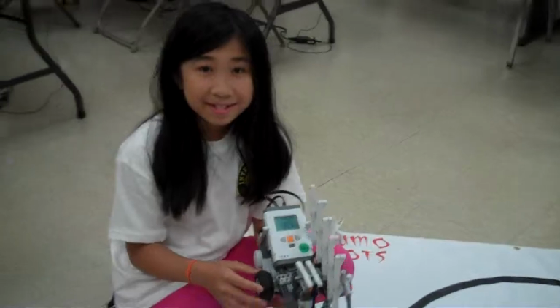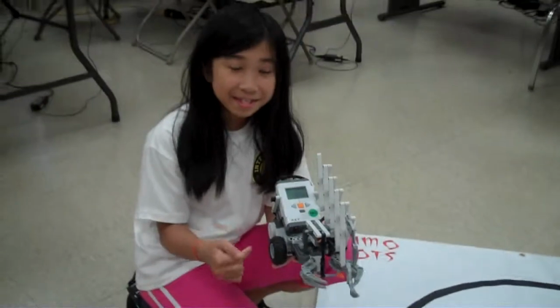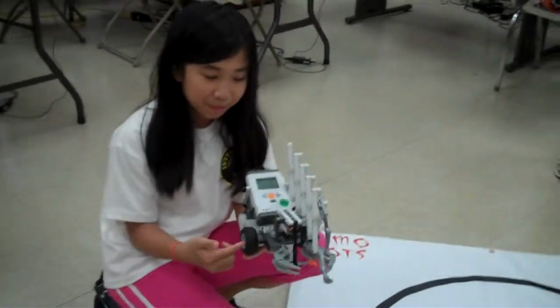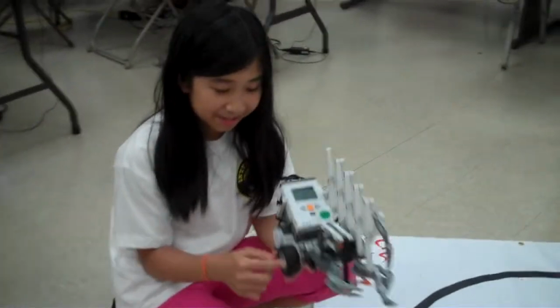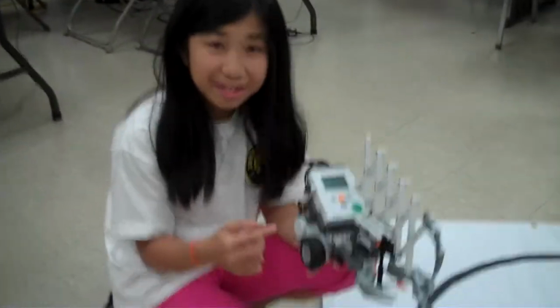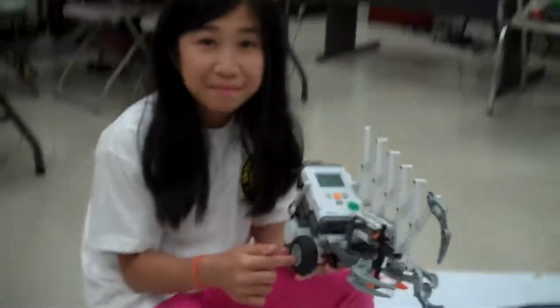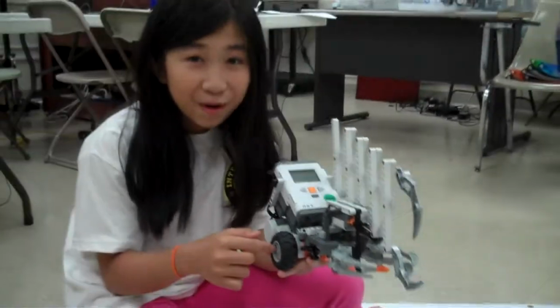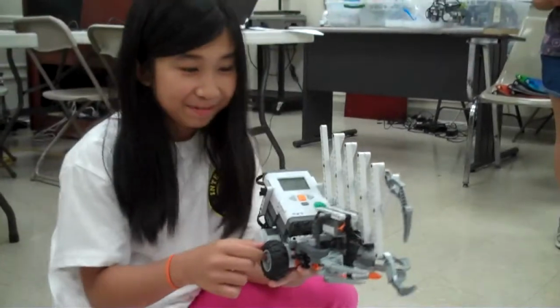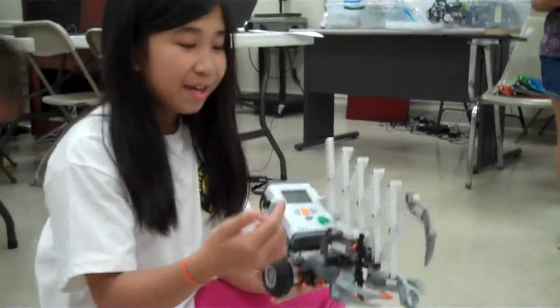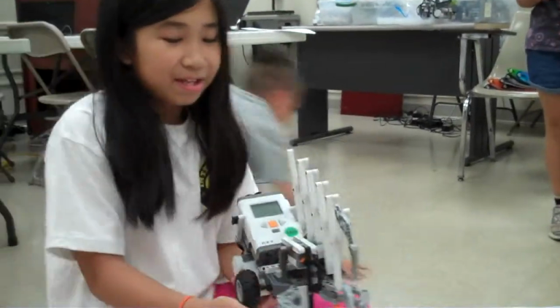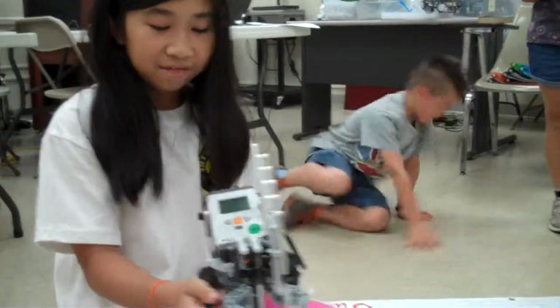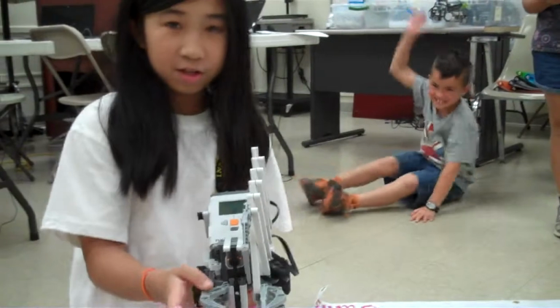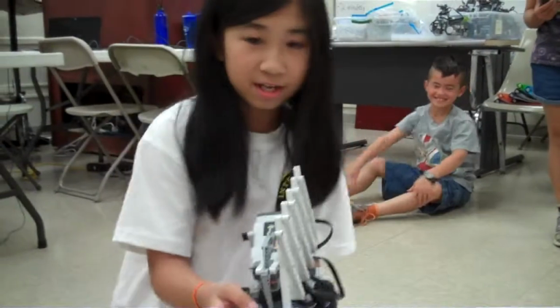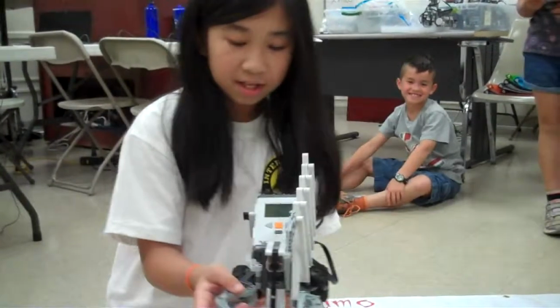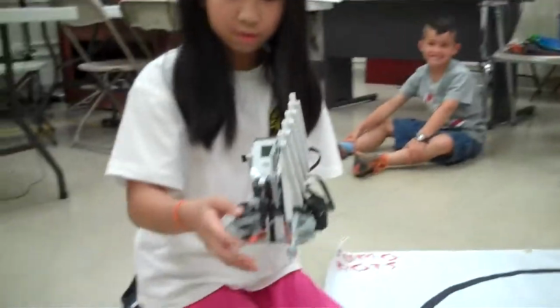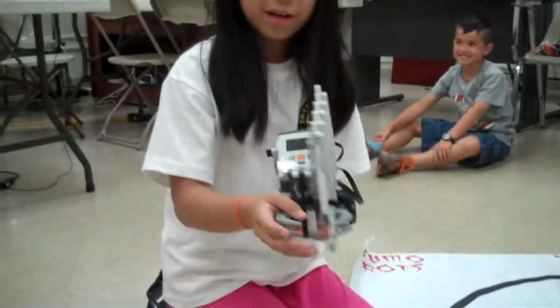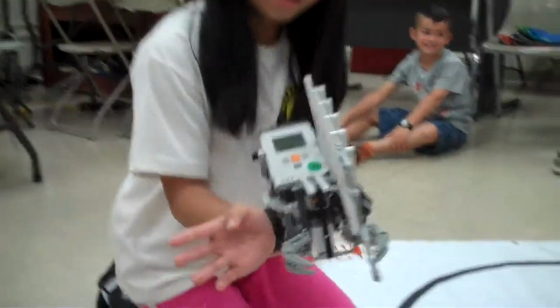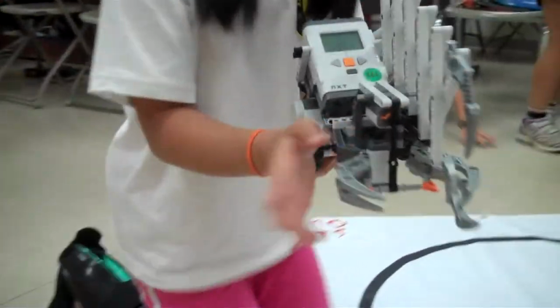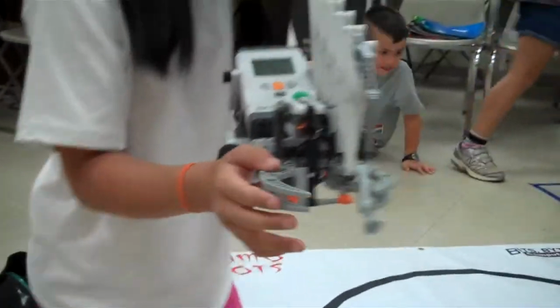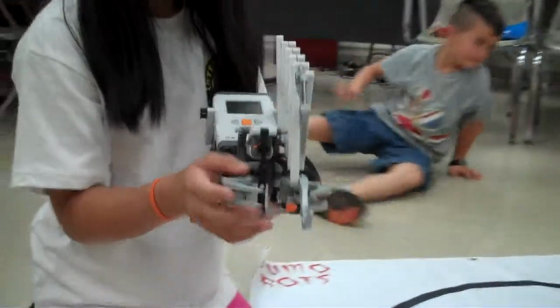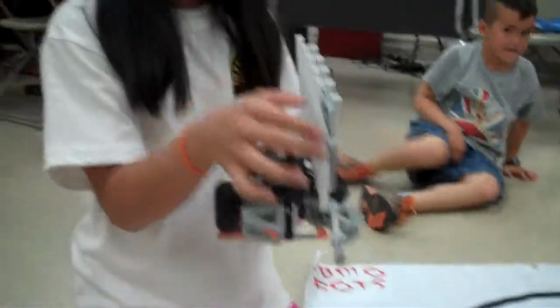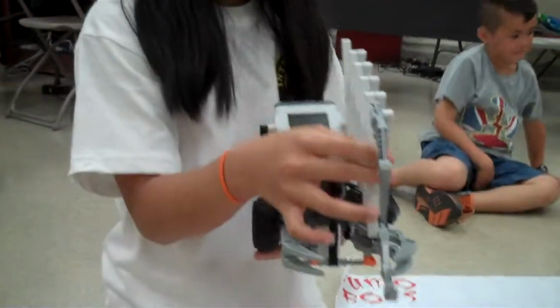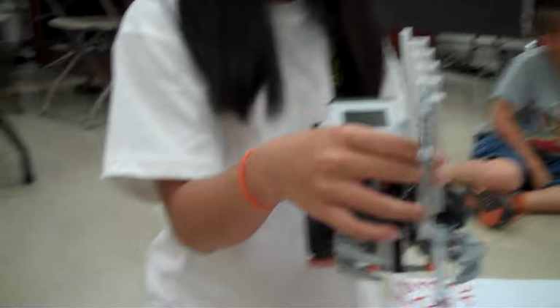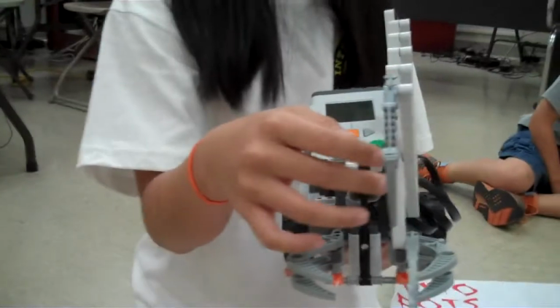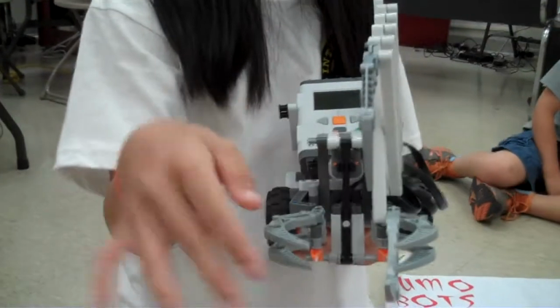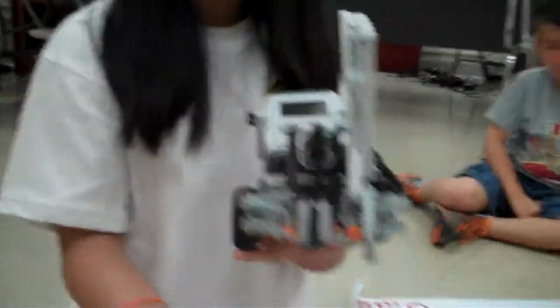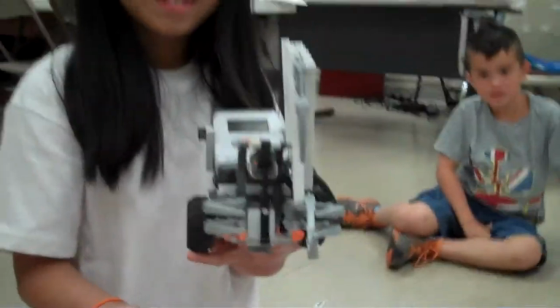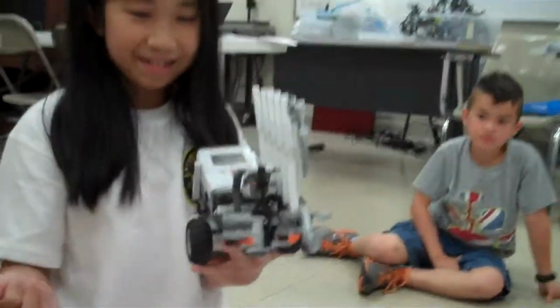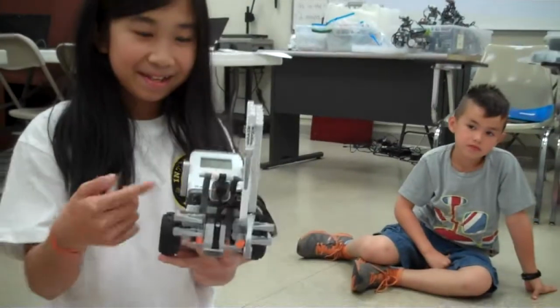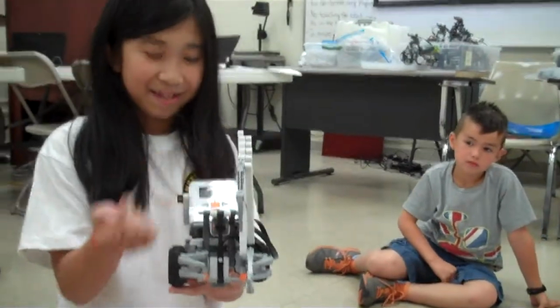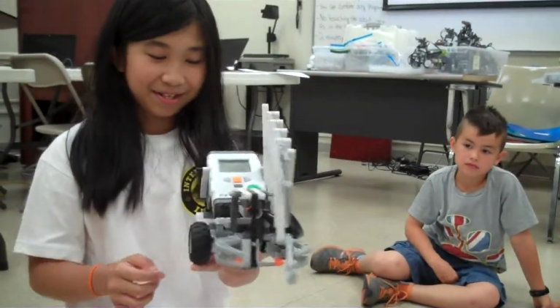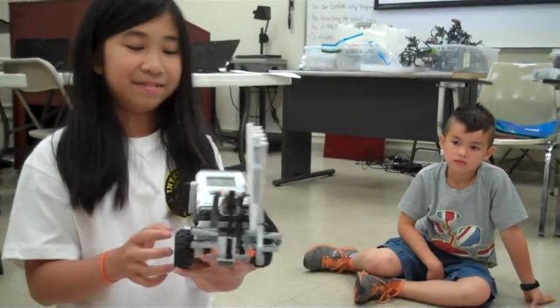This is my robot. It's named Awesome. I have these claws and they will go in and out. And this claw is just for protection and it's scary looking kind of.